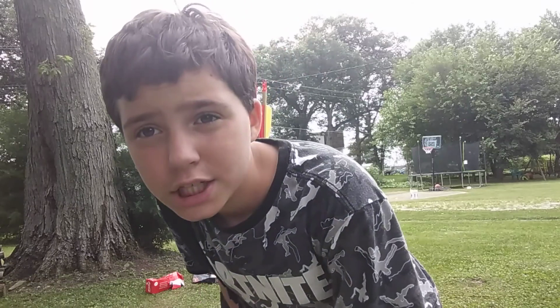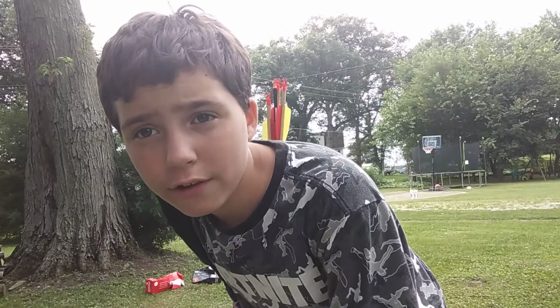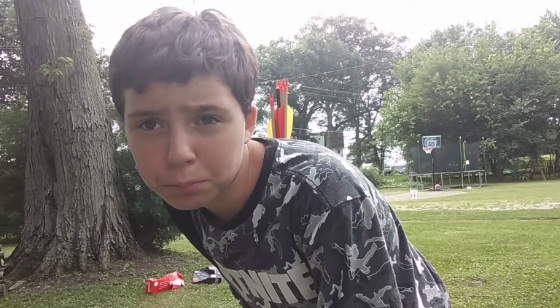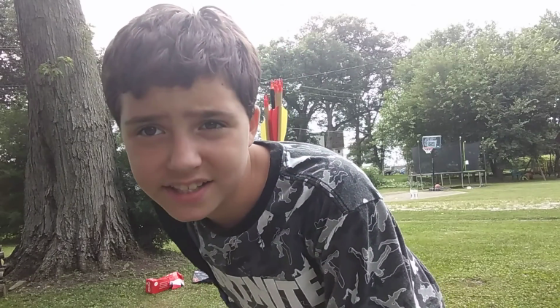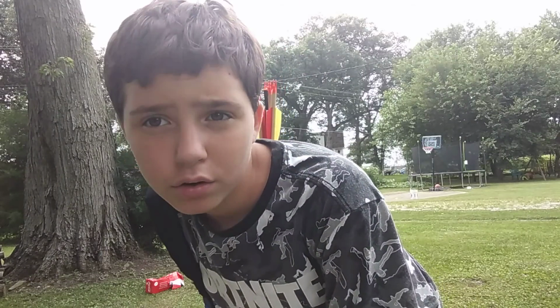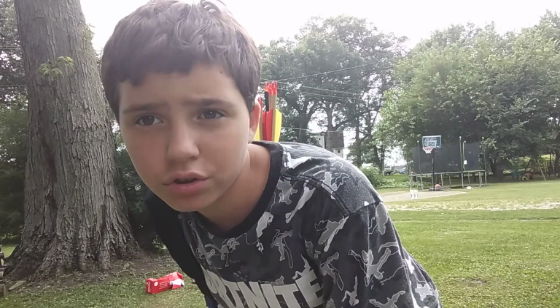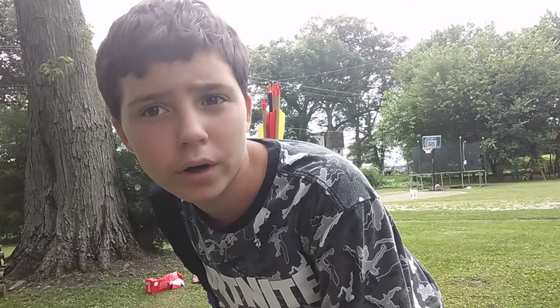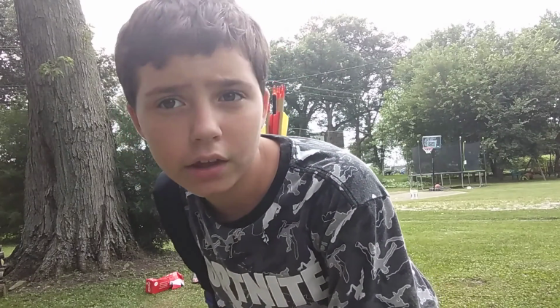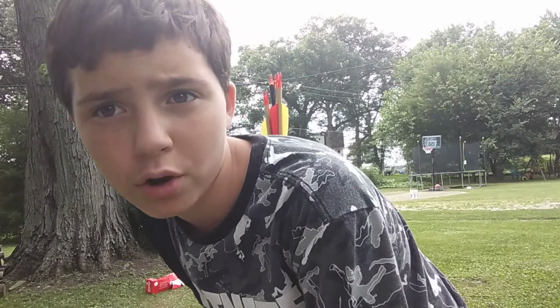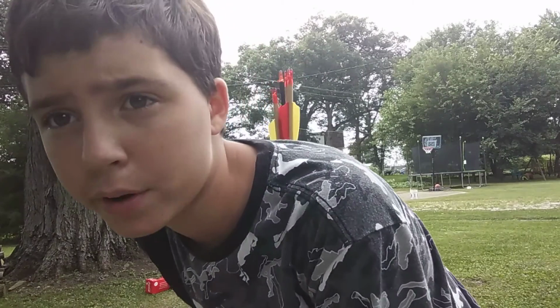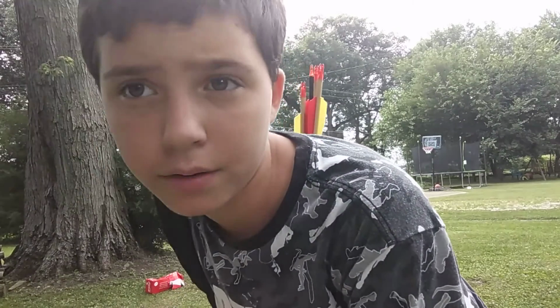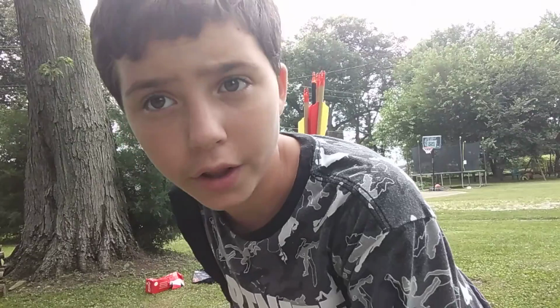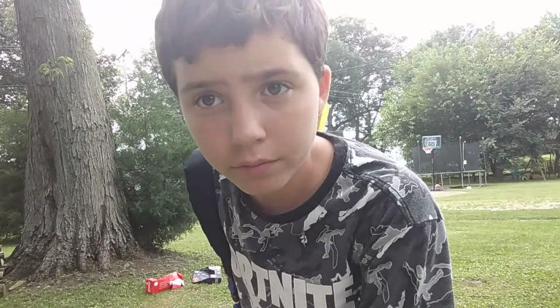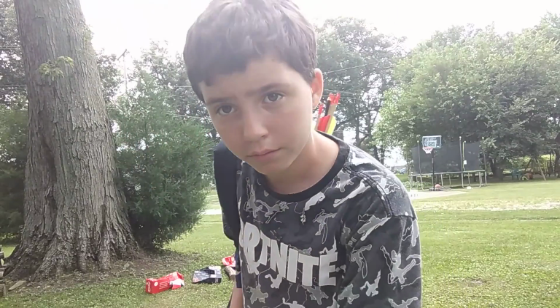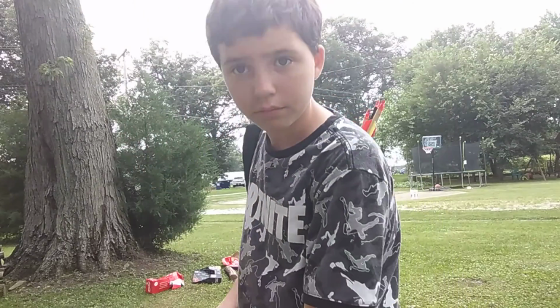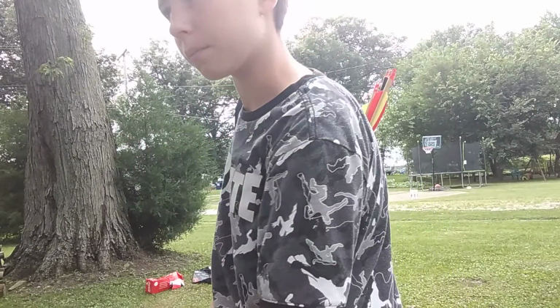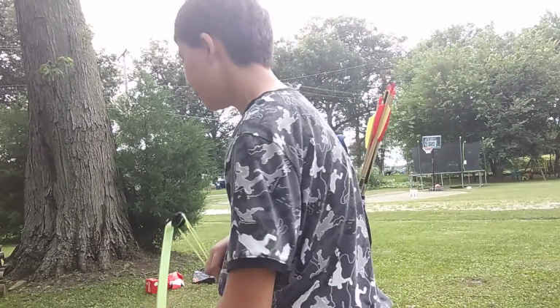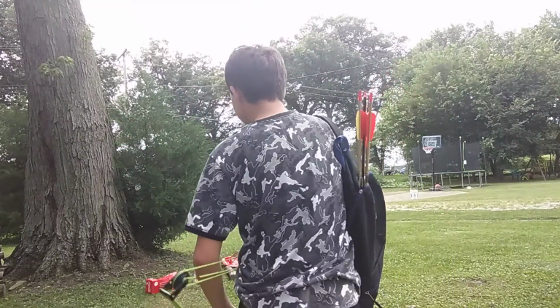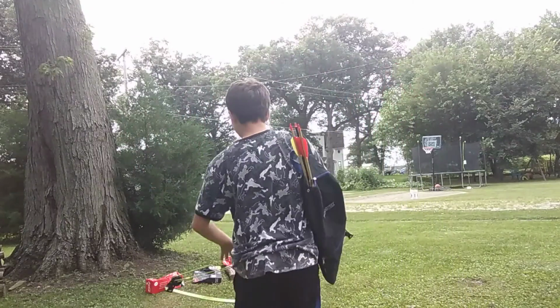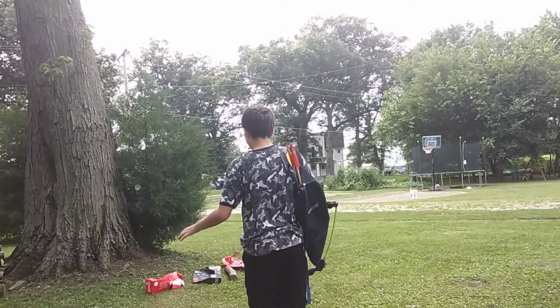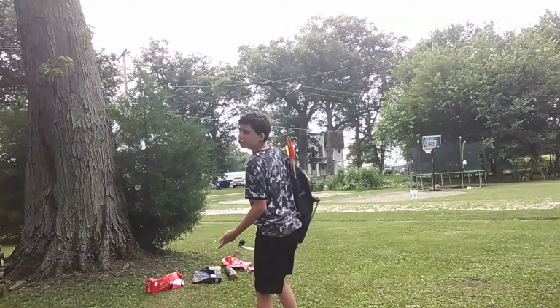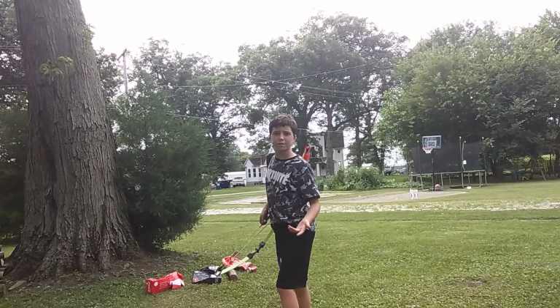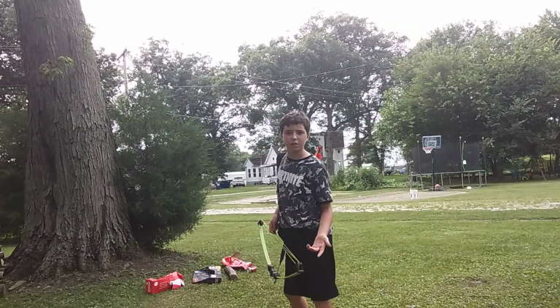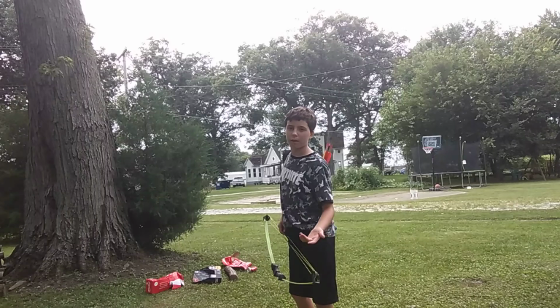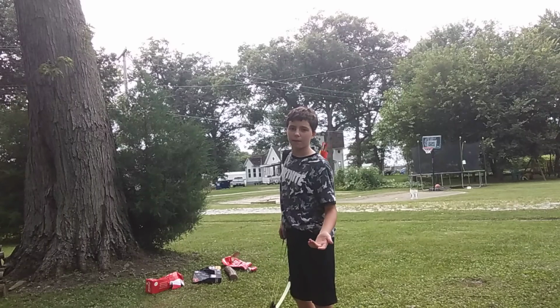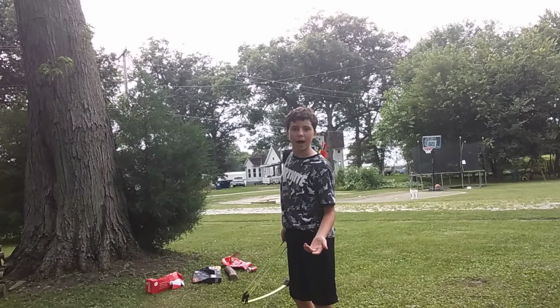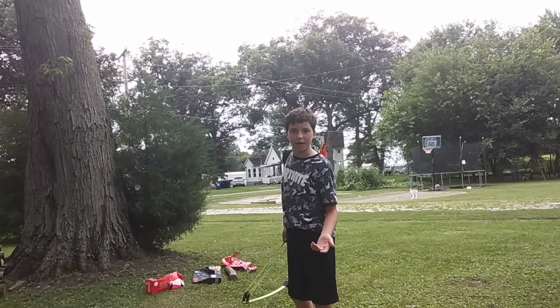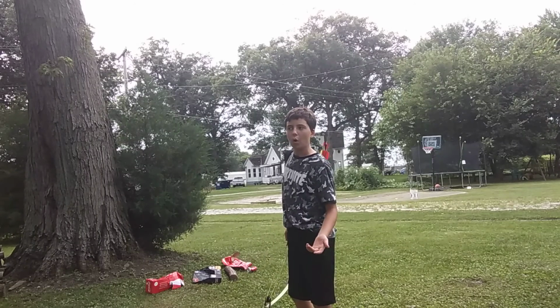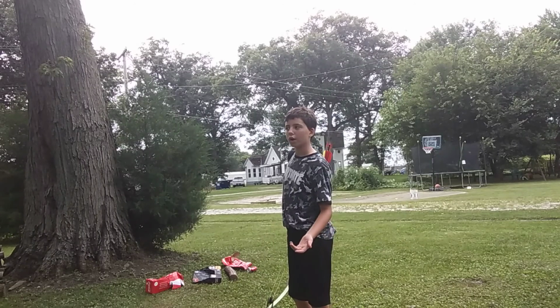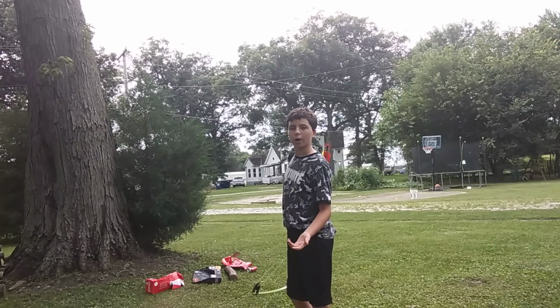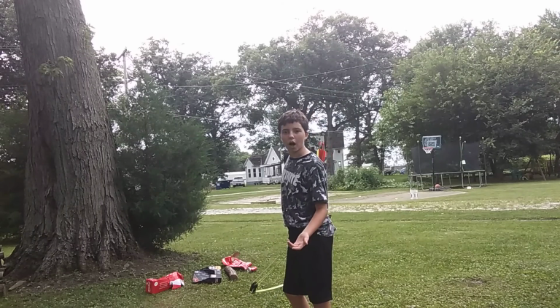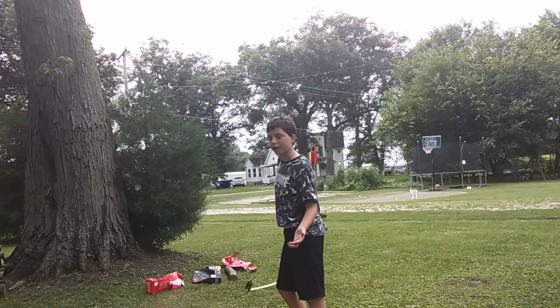So if you keep practicing, soon enough one day you'll be better than Robin Hood and Maid Marian all combined. You just grab a target — maybe an empty pop can or a cardboard box or anything.